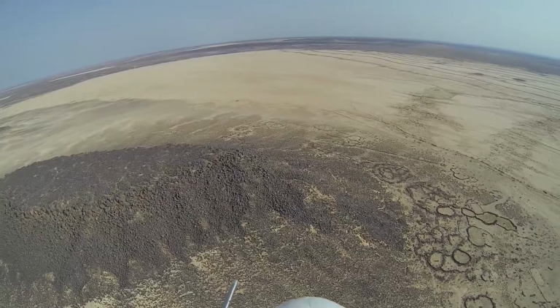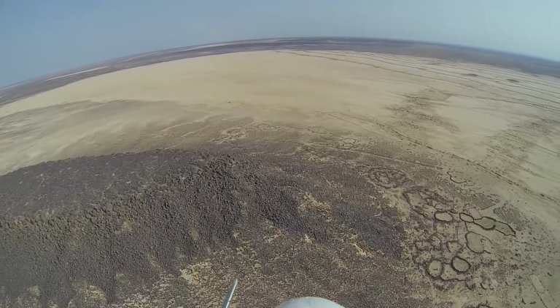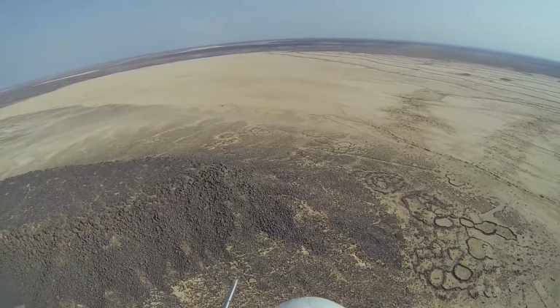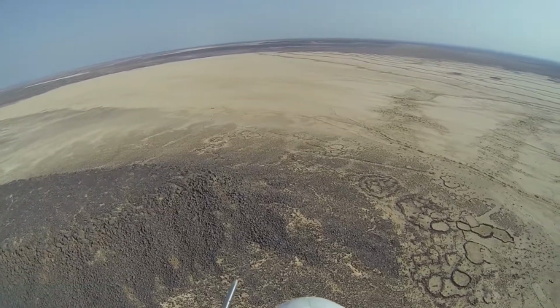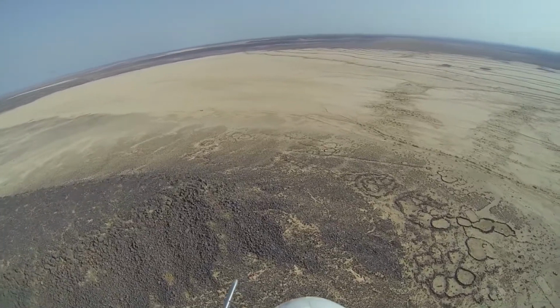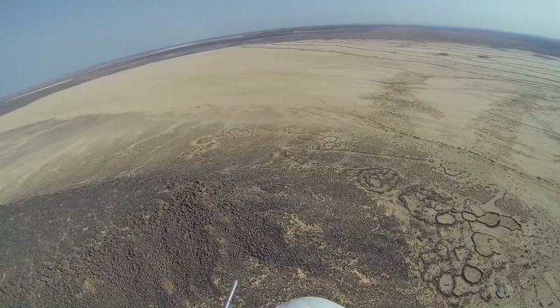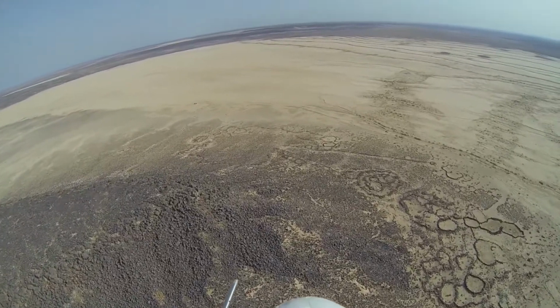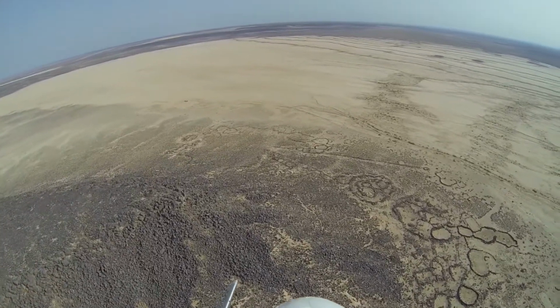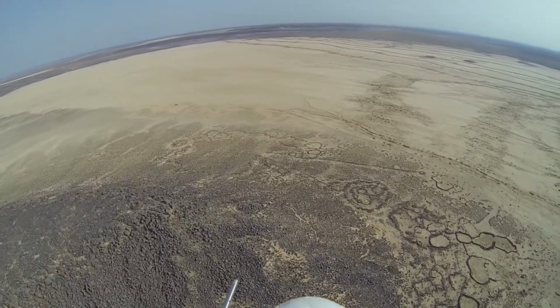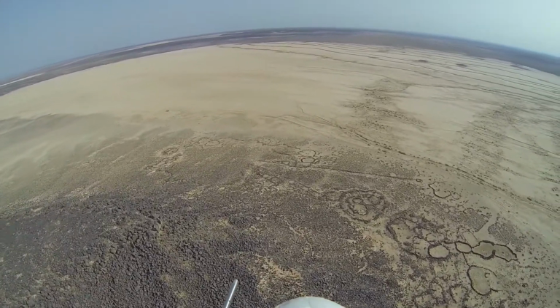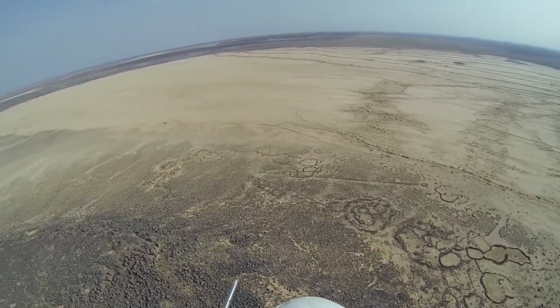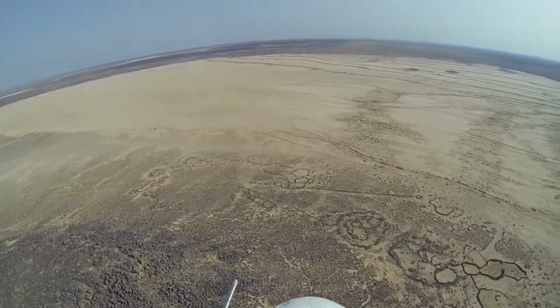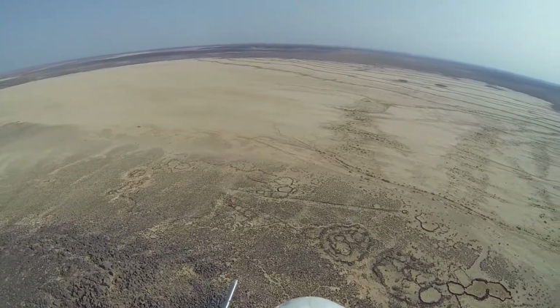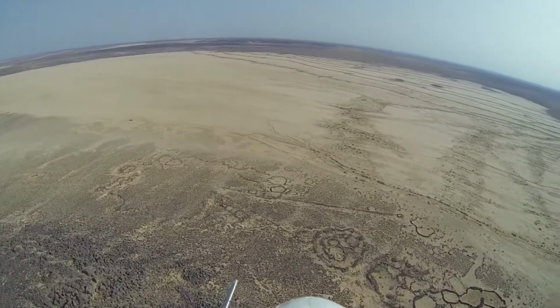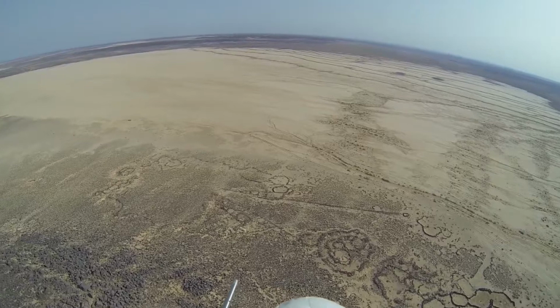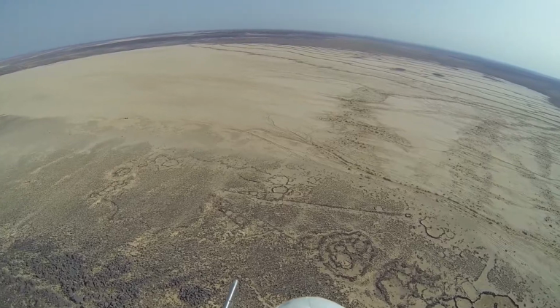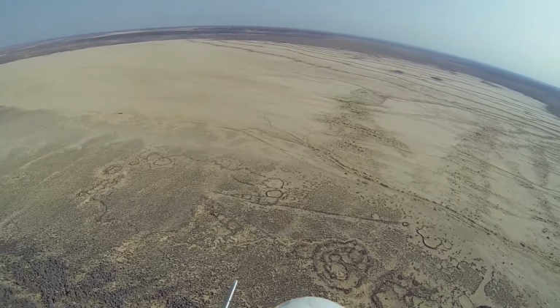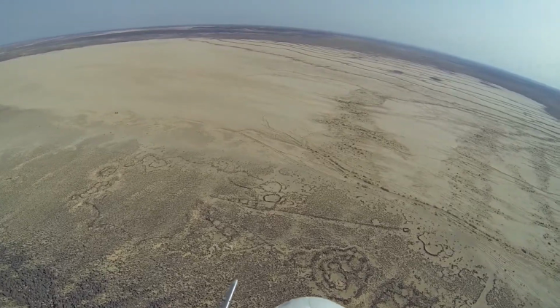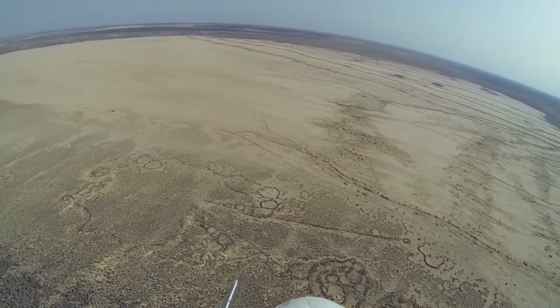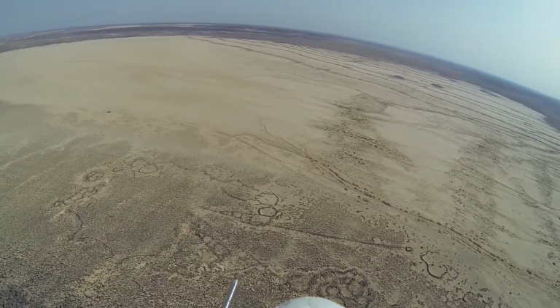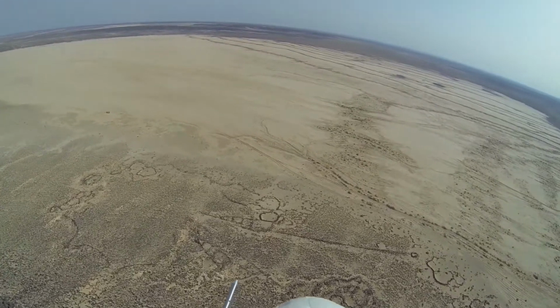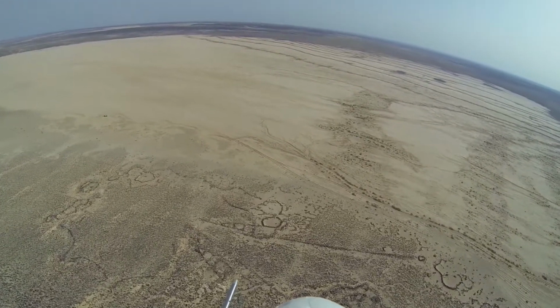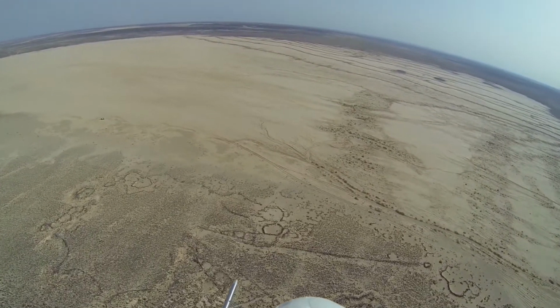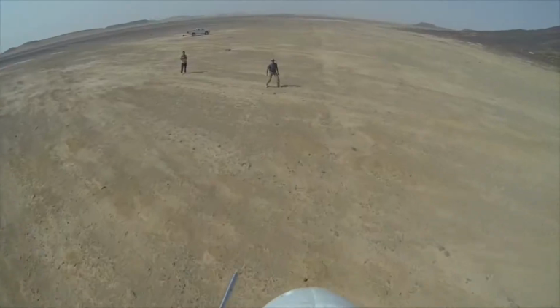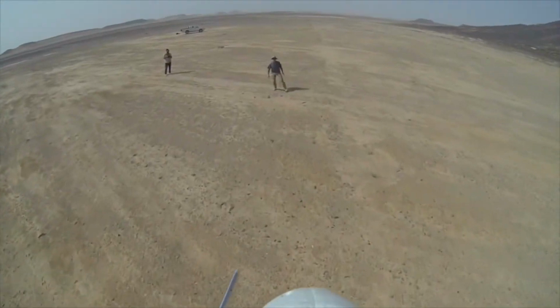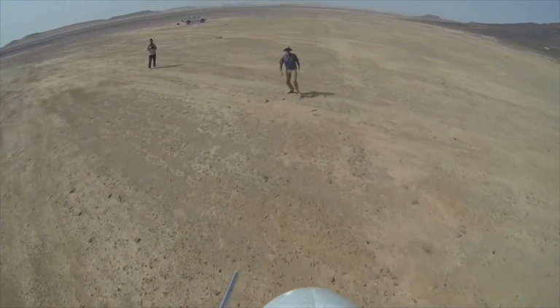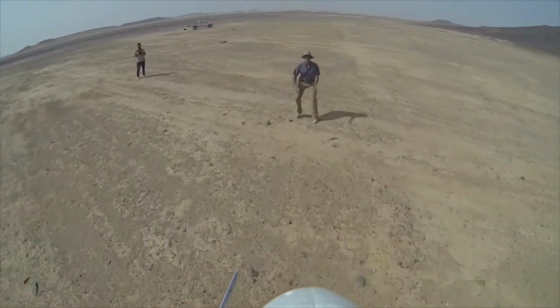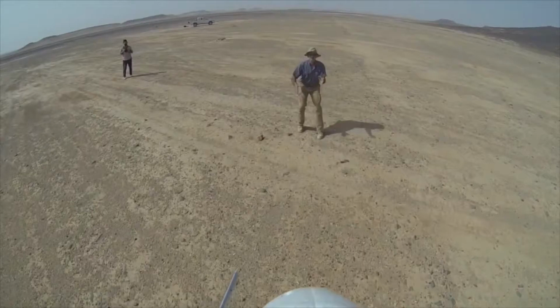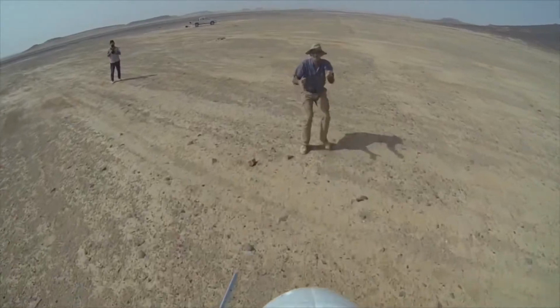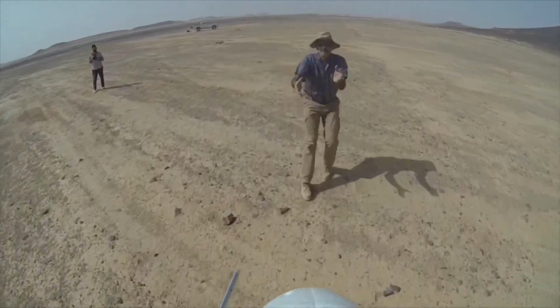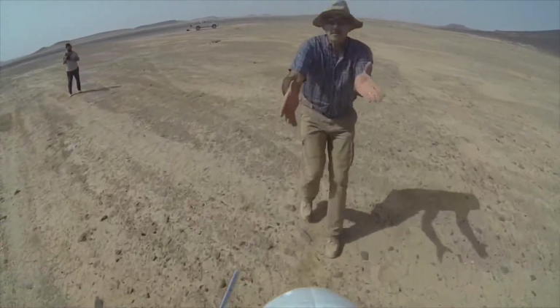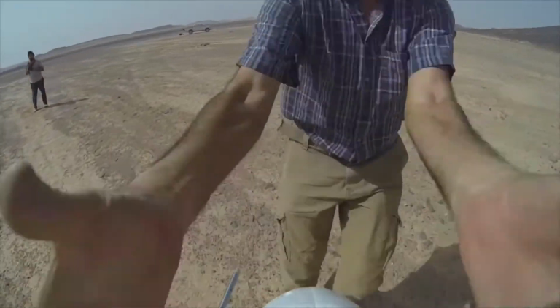We're also planning to do a larger scale survey using the drones in Wadi al-Qatafi. And from my perspective, as far as I know, this is the kind of thing that really hasn't been attempted archaeologically on a larger scale.